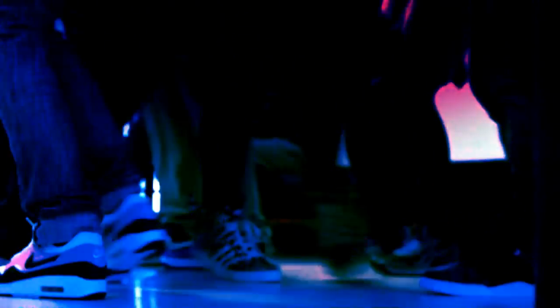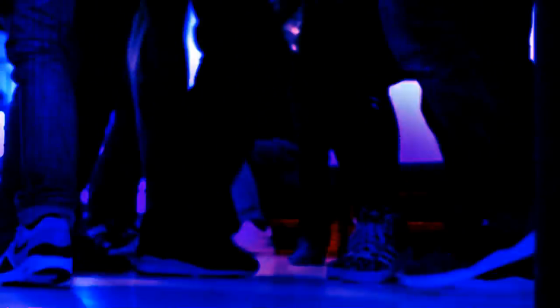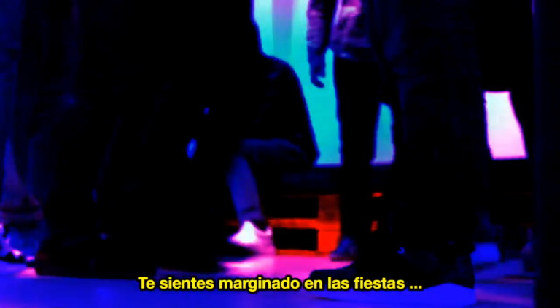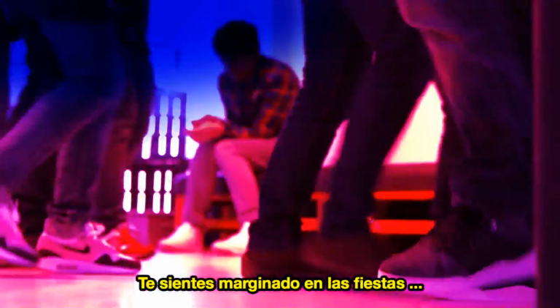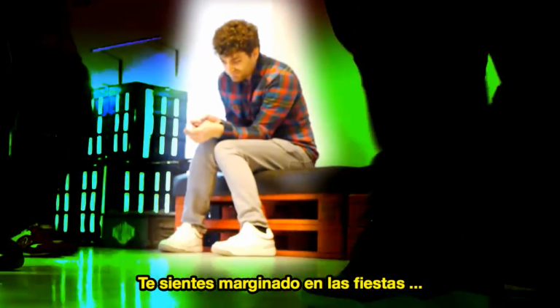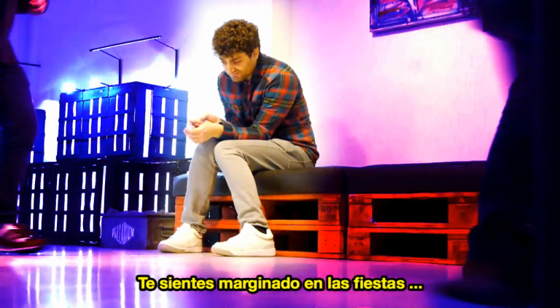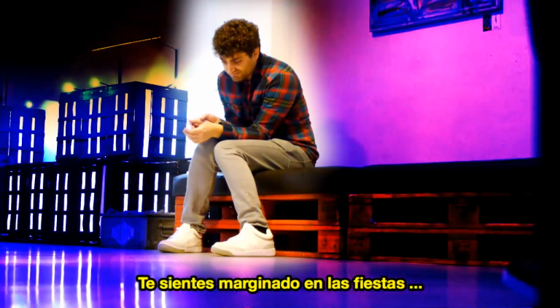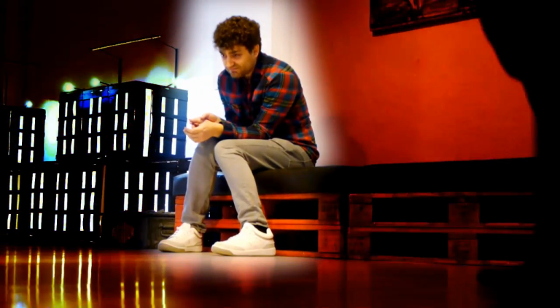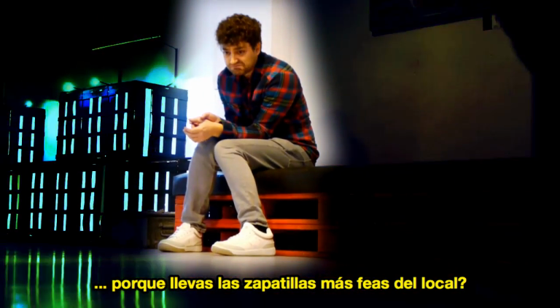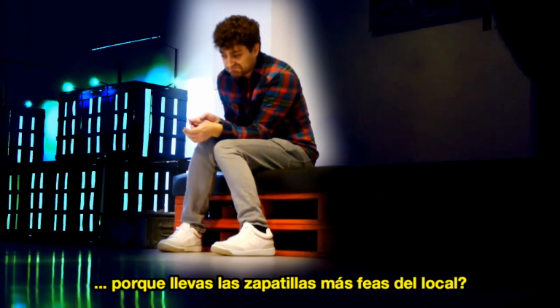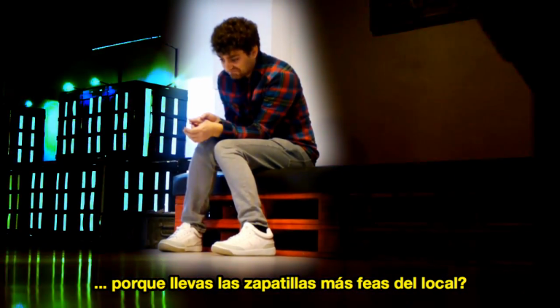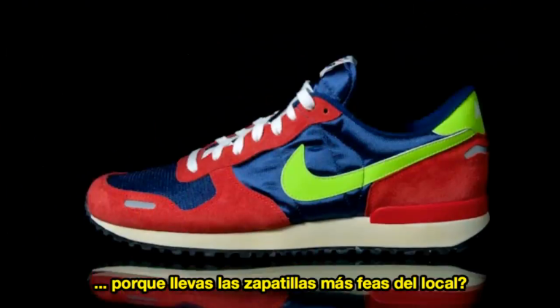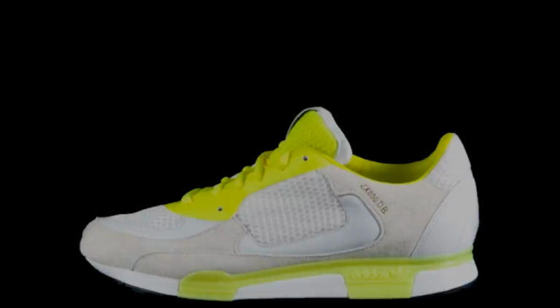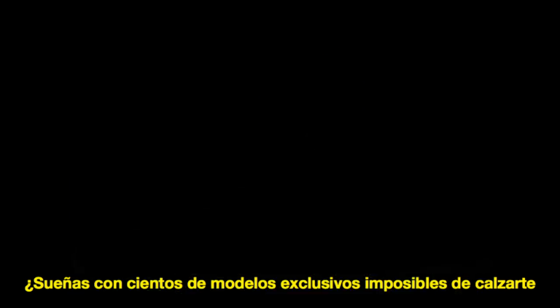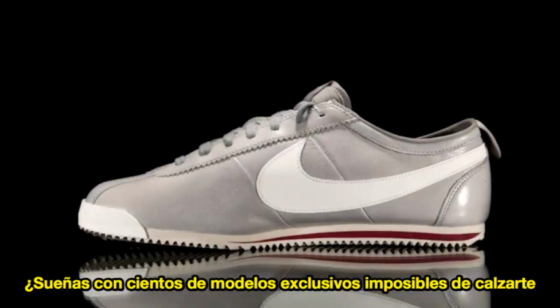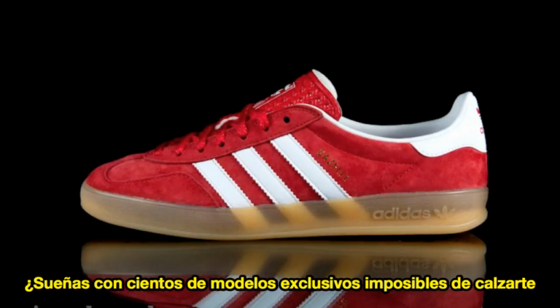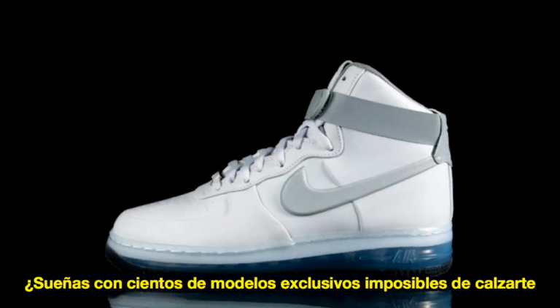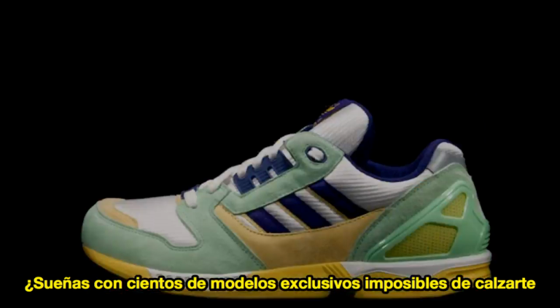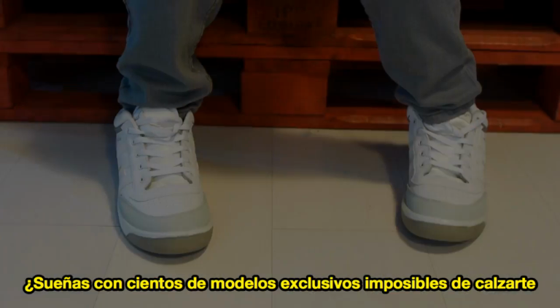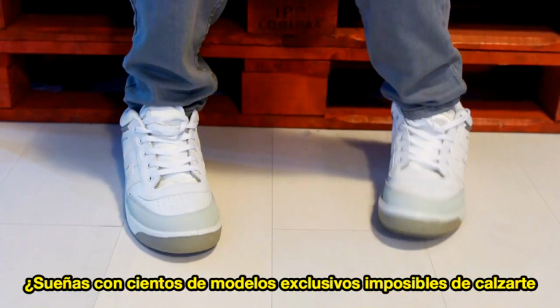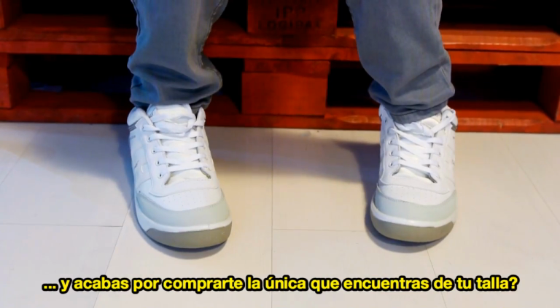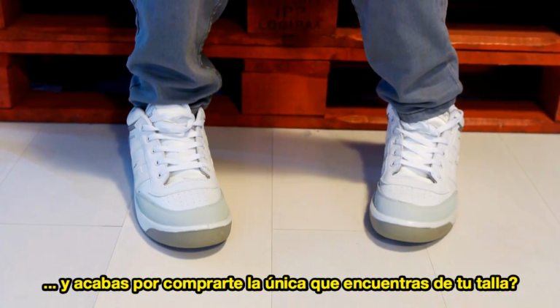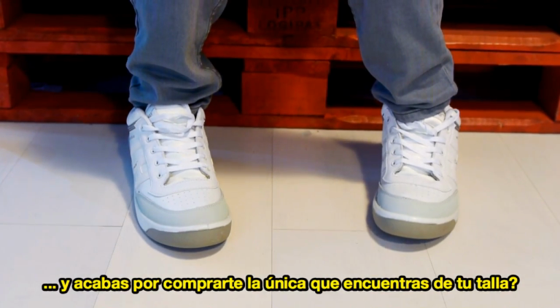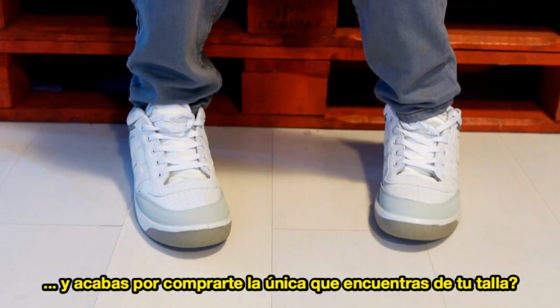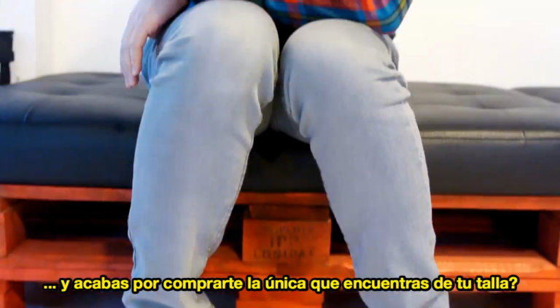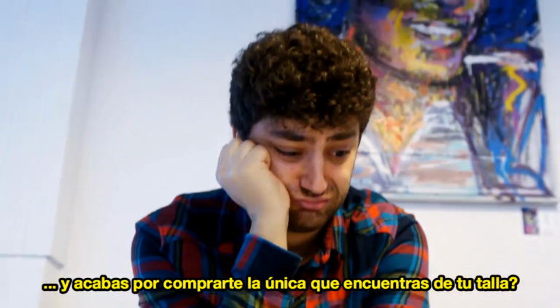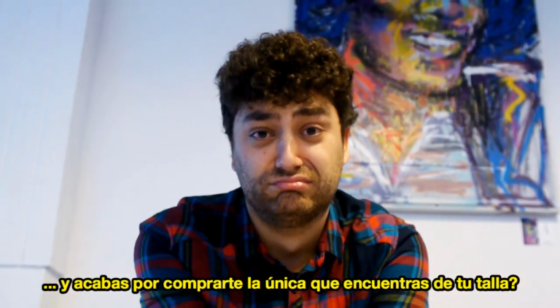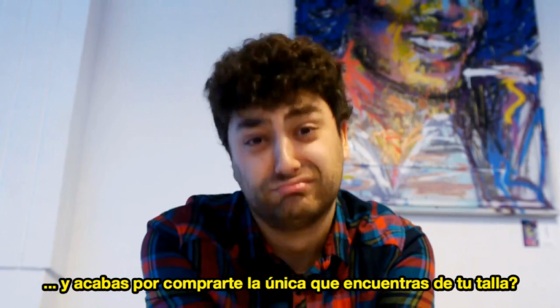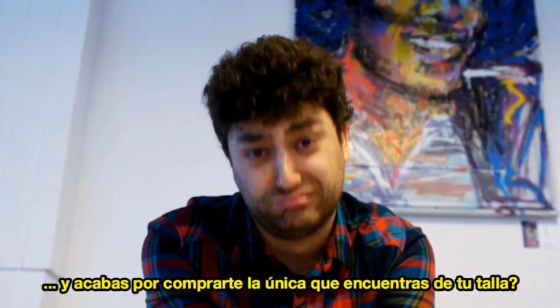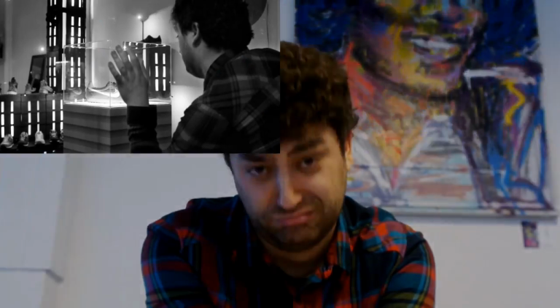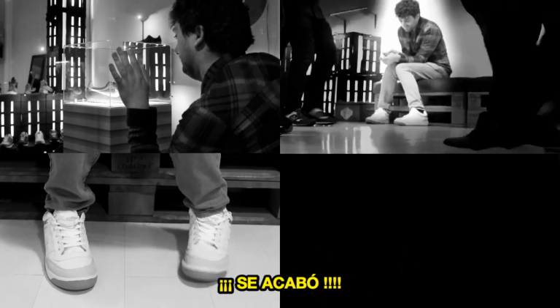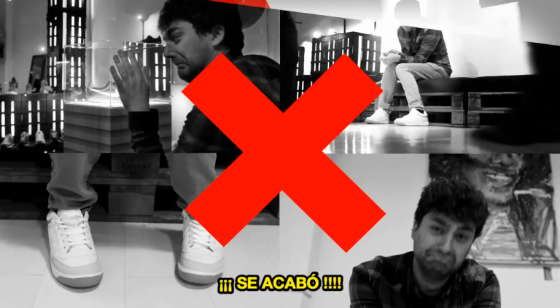When you find yourself at a party, do you feel marginalized because of your butt-ugly sneakers? You constantly dream of hundreds of exclusive models you love, but you're stuck buying a sad pair of sneakers because that's the only thing available in your size? Well, not anymore!